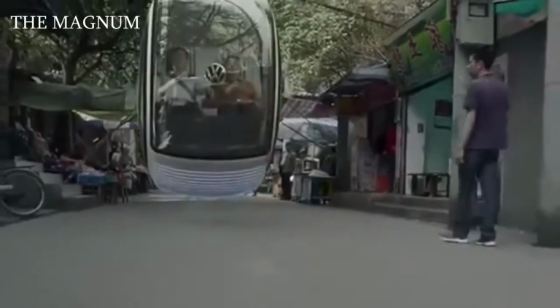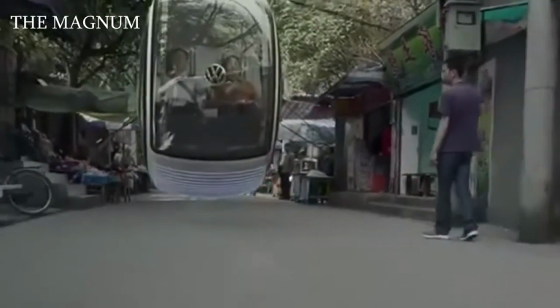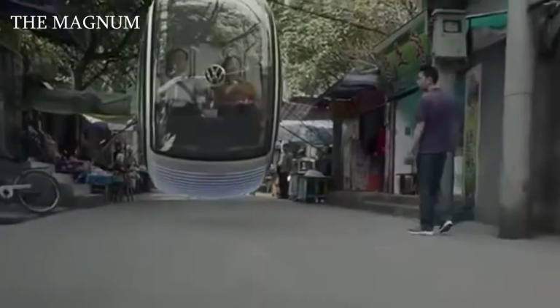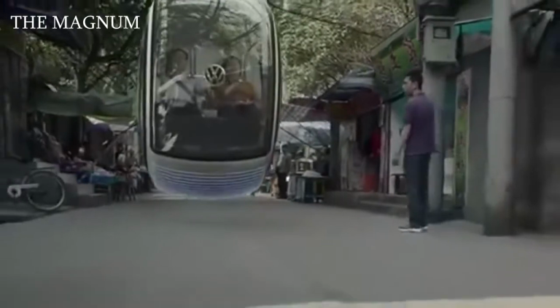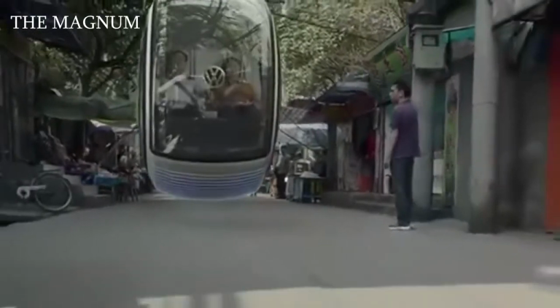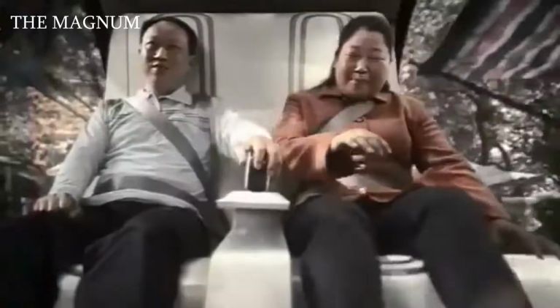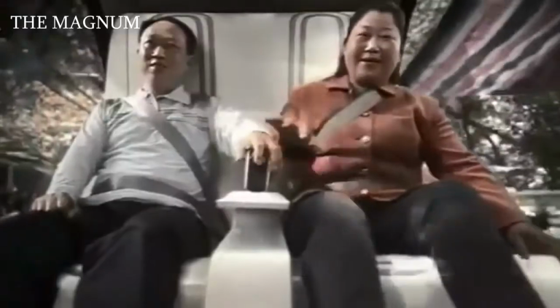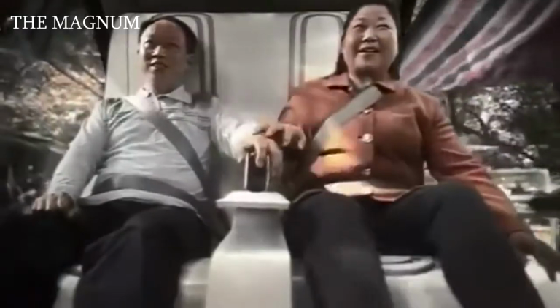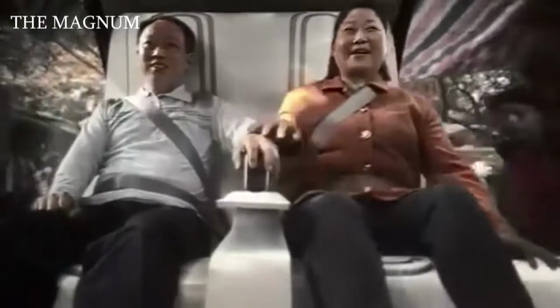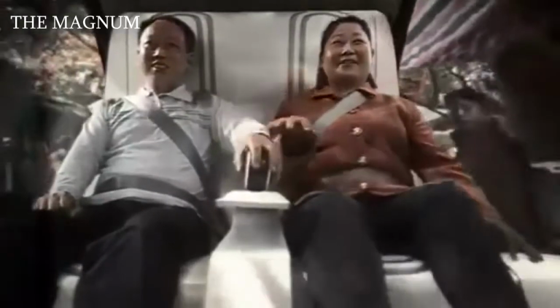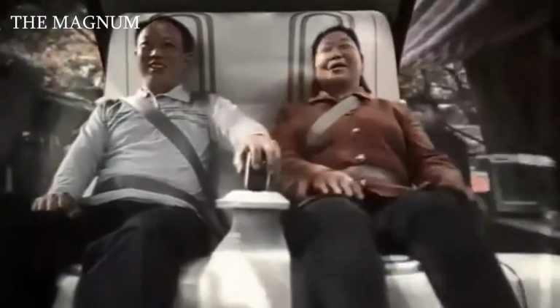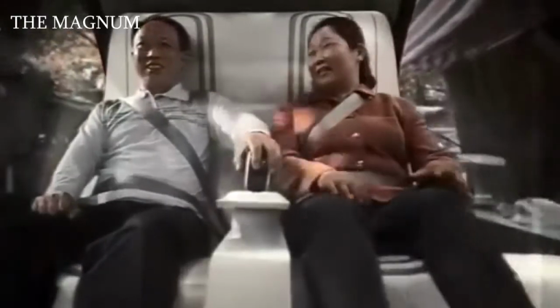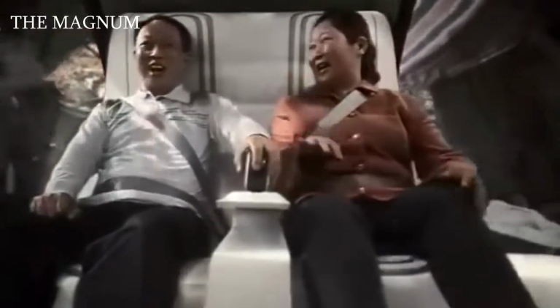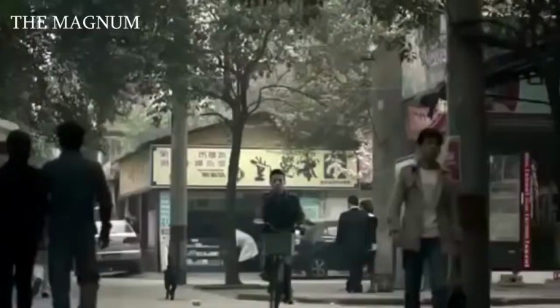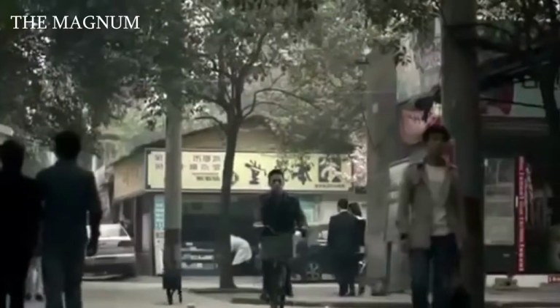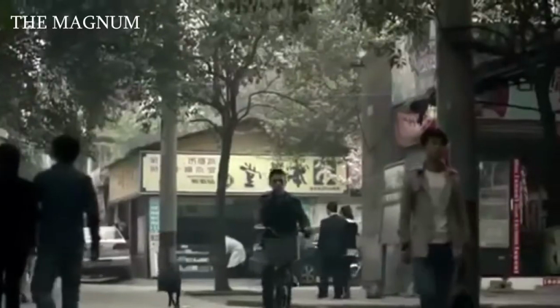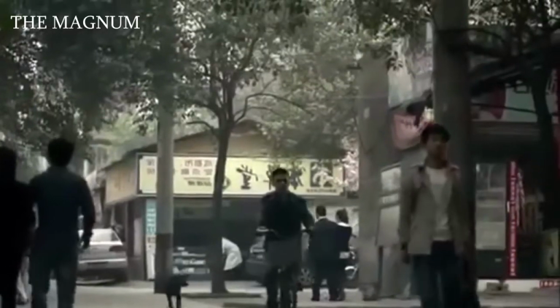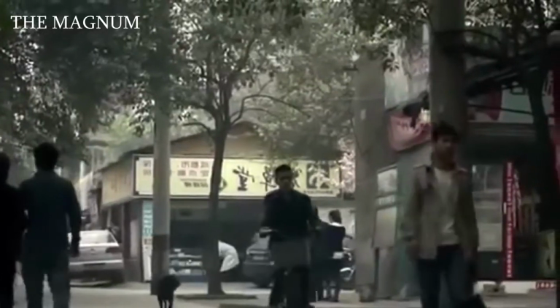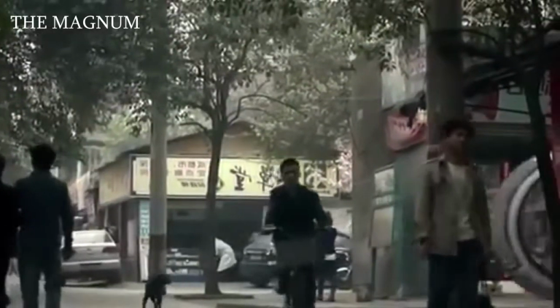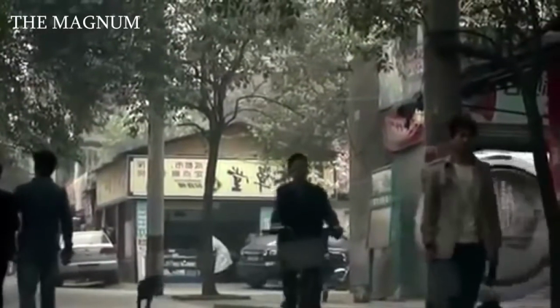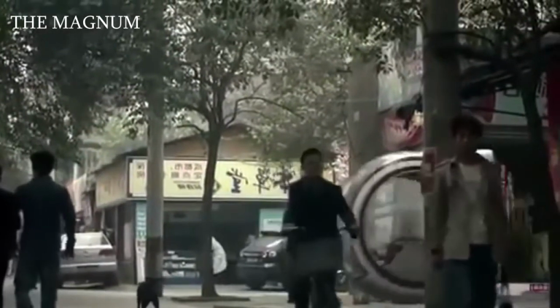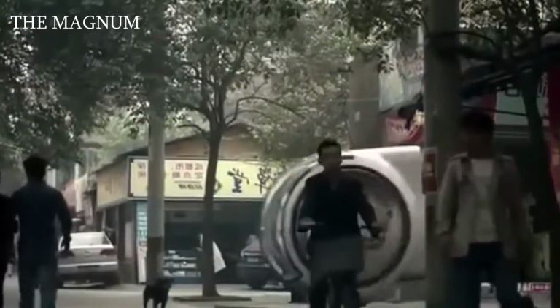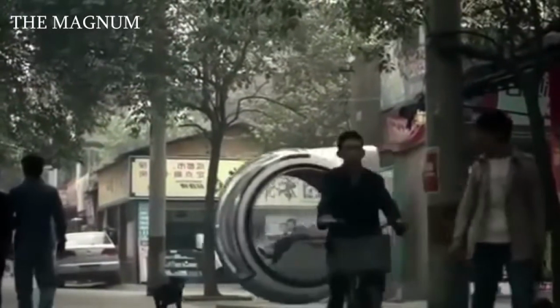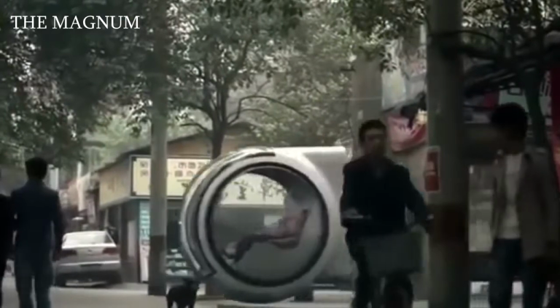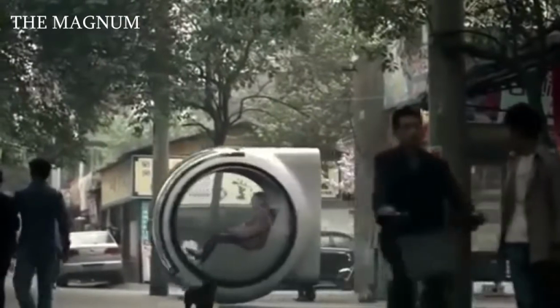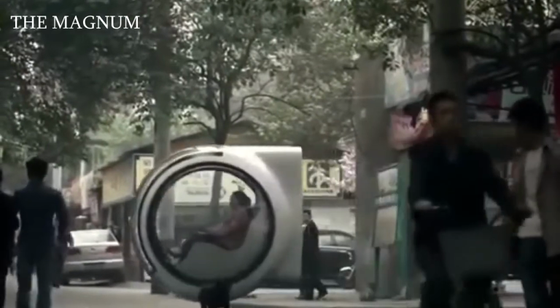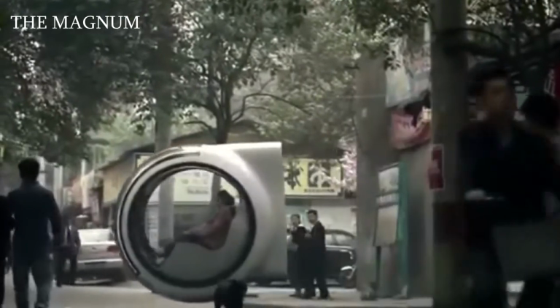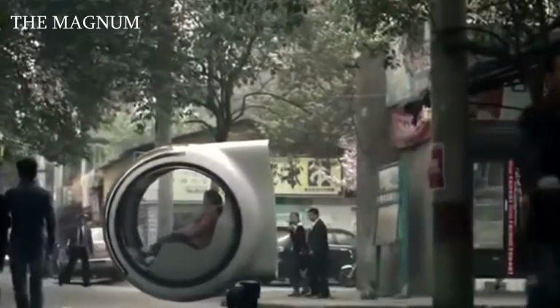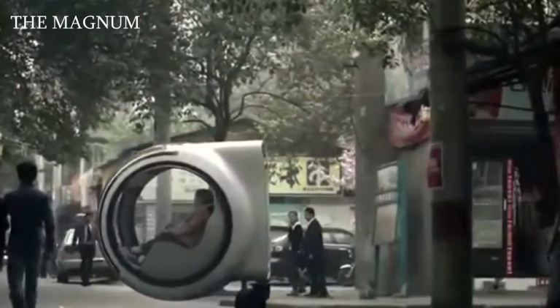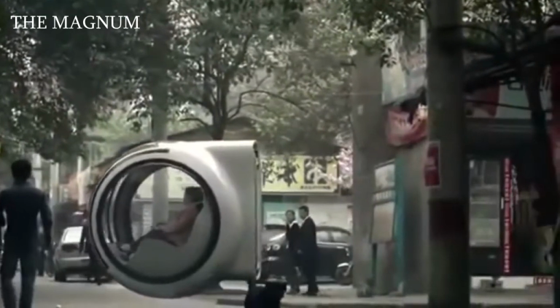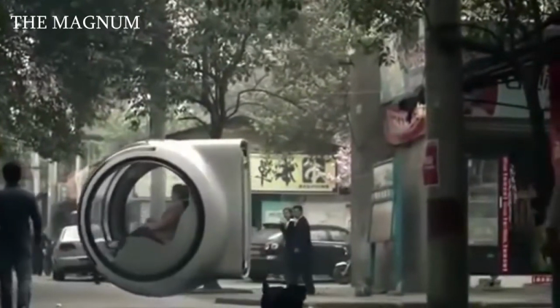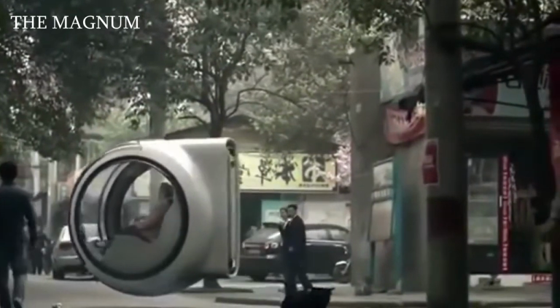The Volkswagen Hover Car project was presented in Beijing, China as a virtual model, and Chinese partners will take part in its implementation.